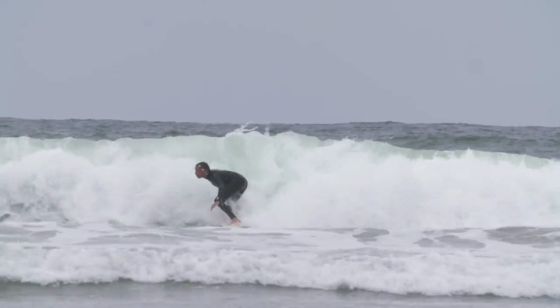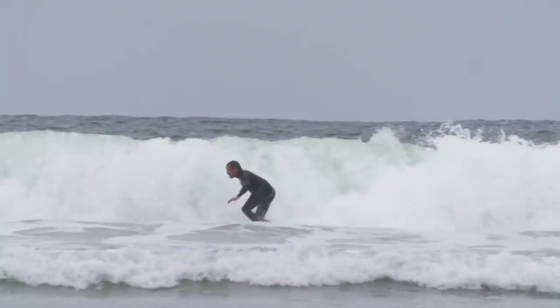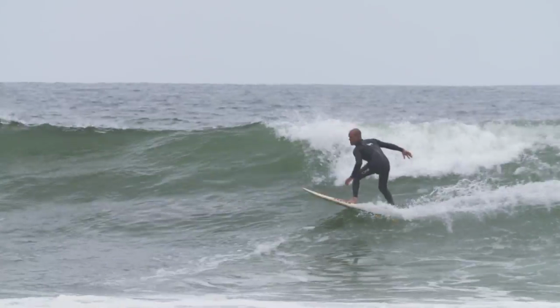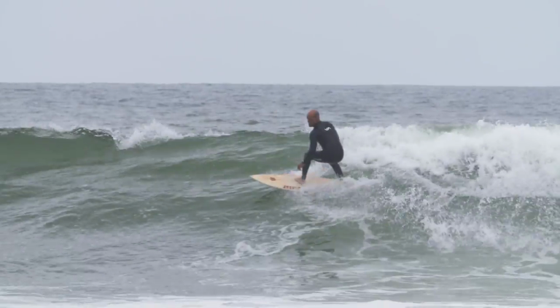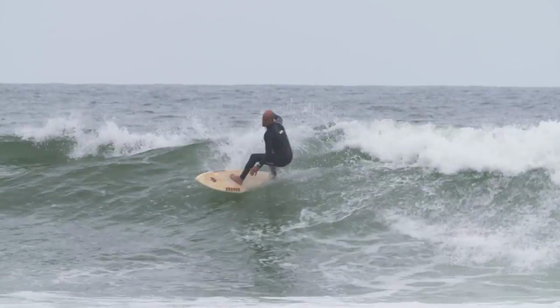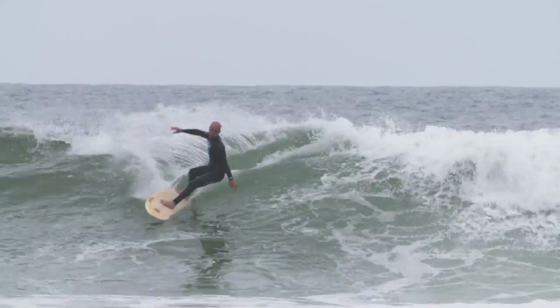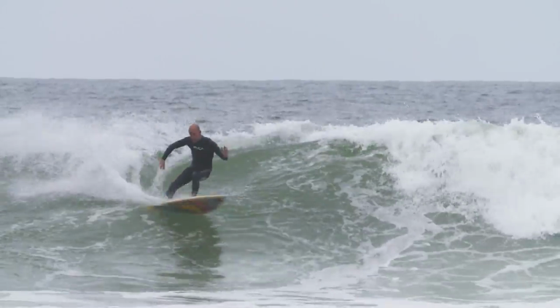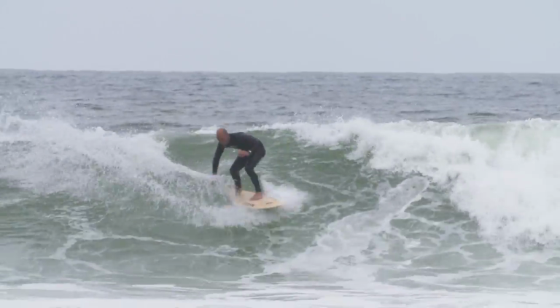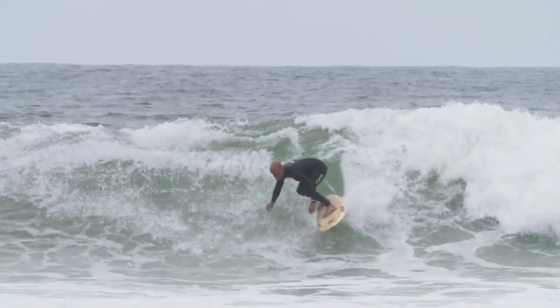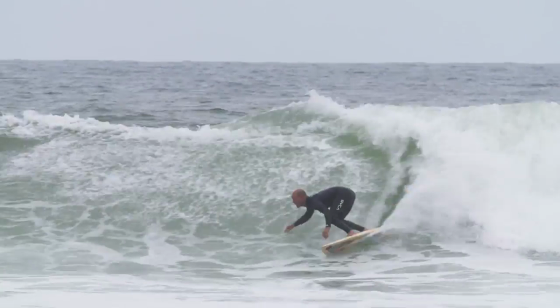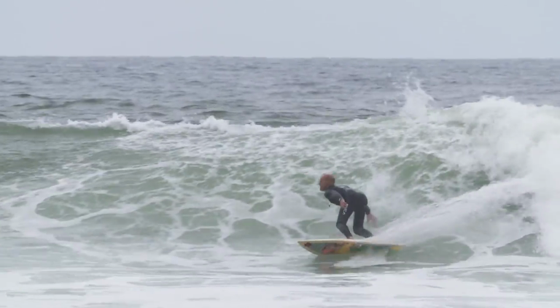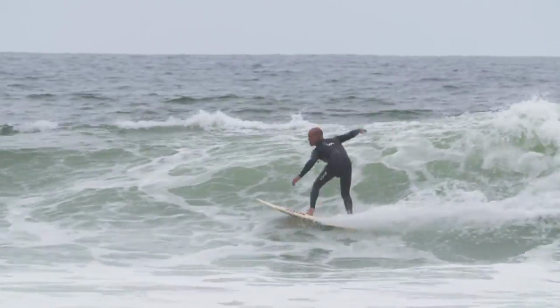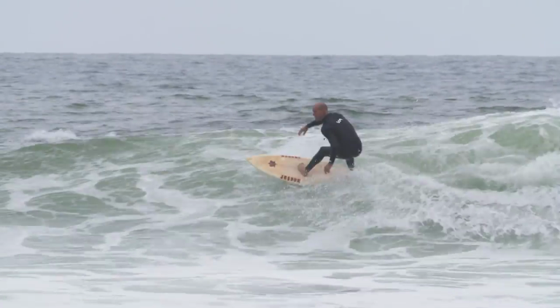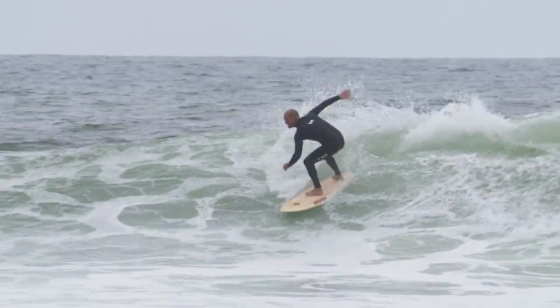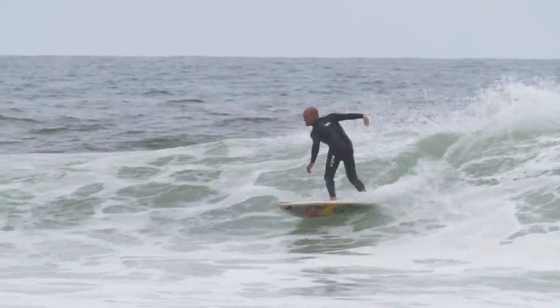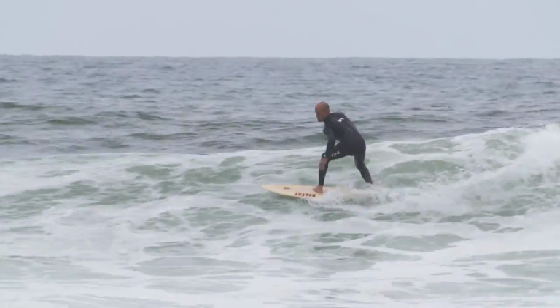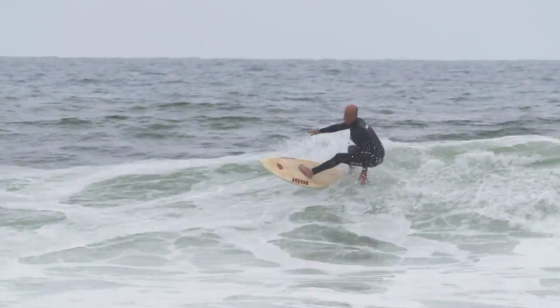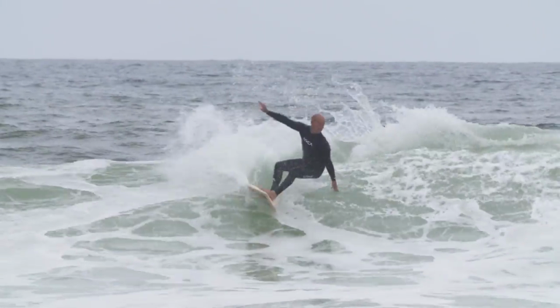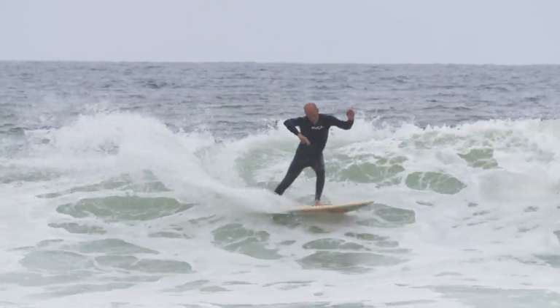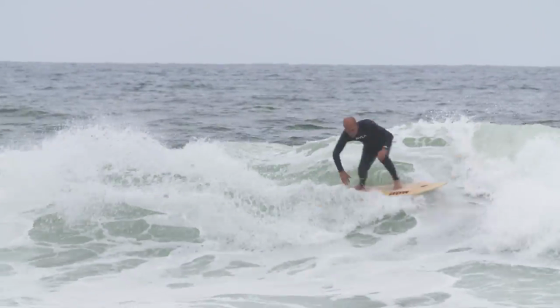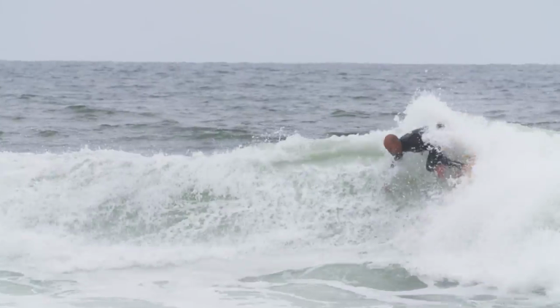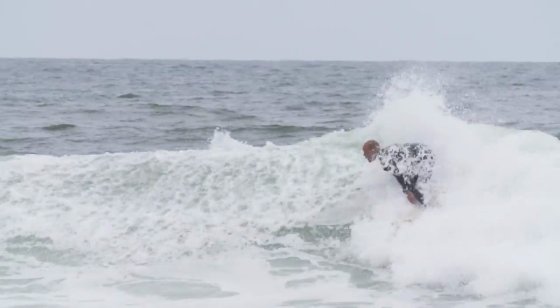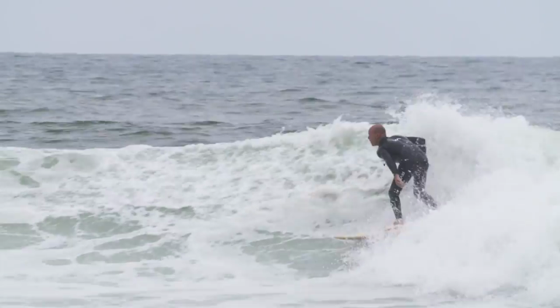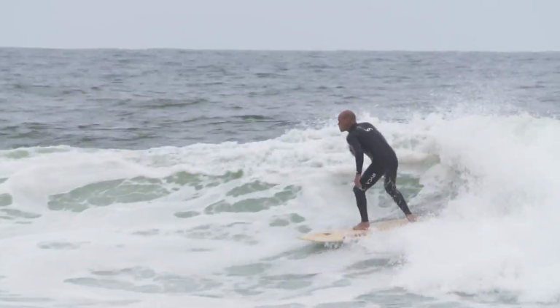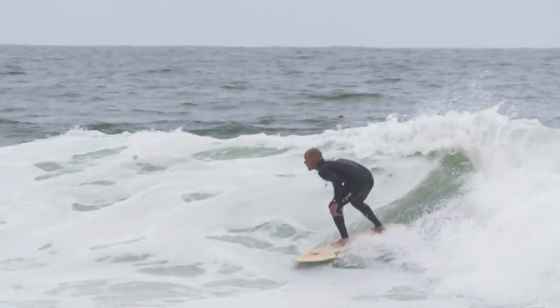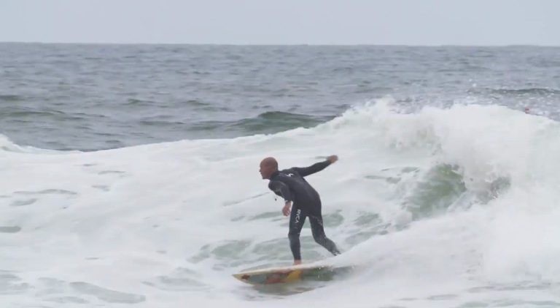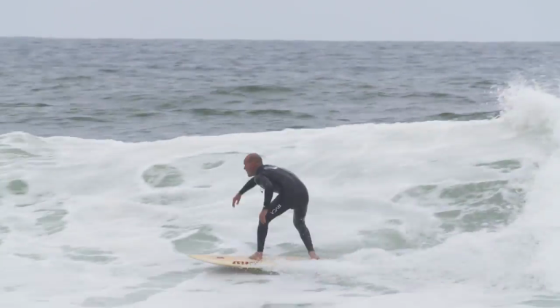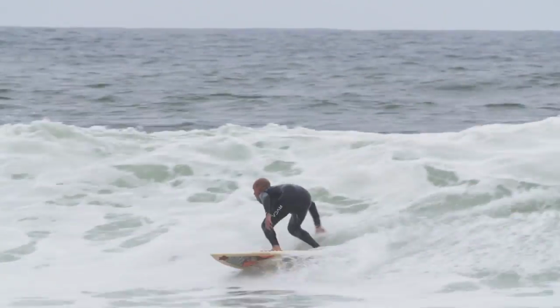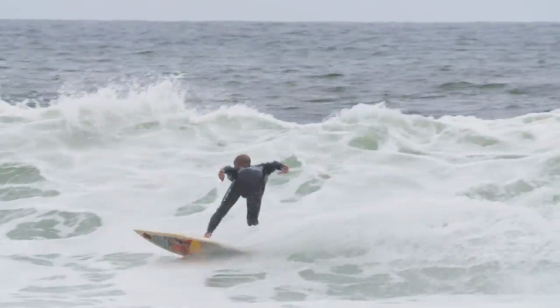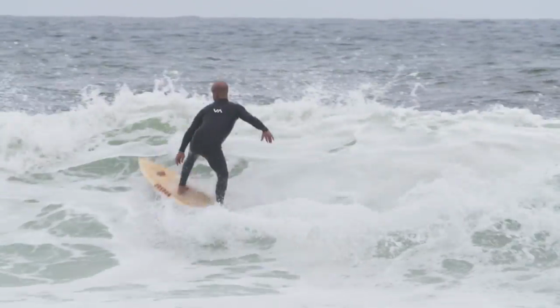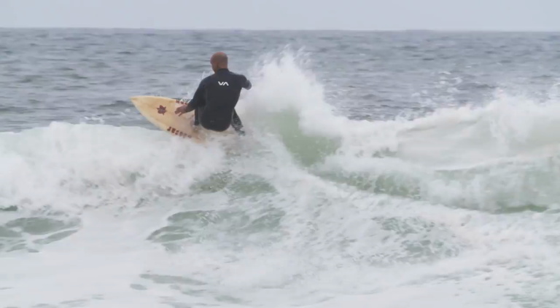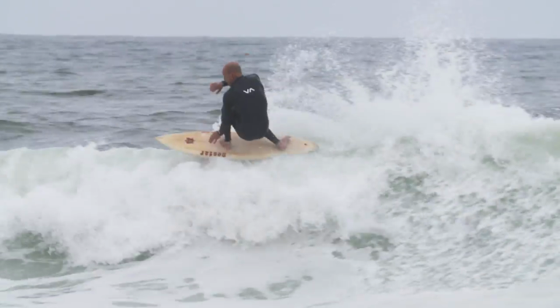Got an 80s Nectar - this is a typical twin fin, about five-eight, 20 inches wide, two and three-quarters on the thickness. They made them thicker back then. This hasn't been ridden since the 80s, so it's gonna be really fun to watch those guys cut loose on this one.